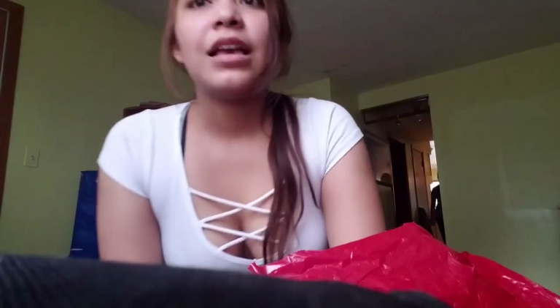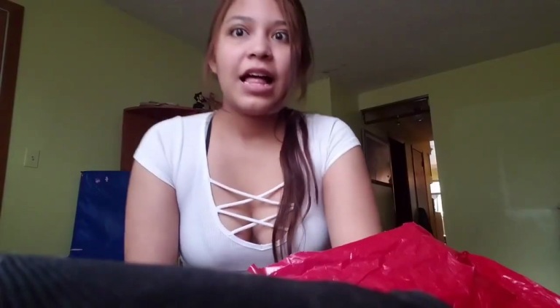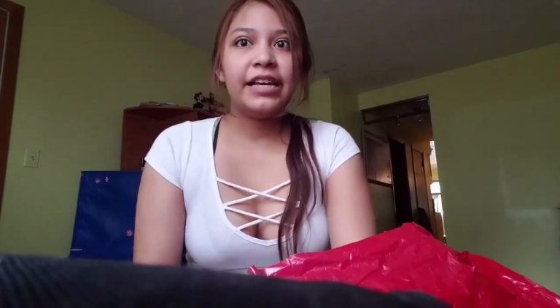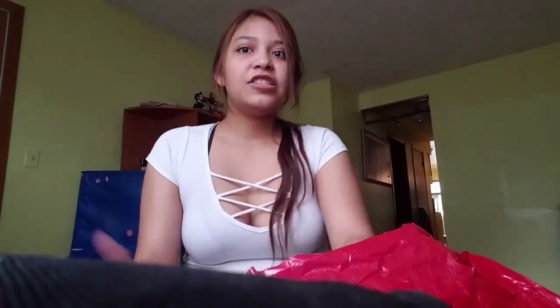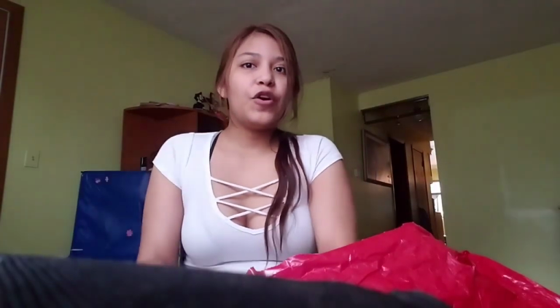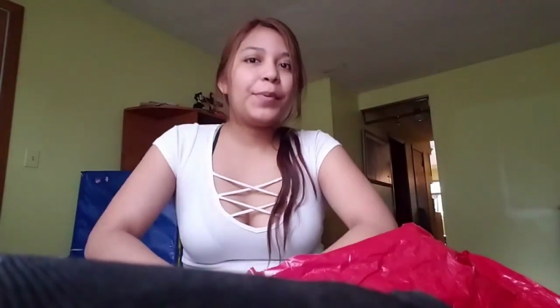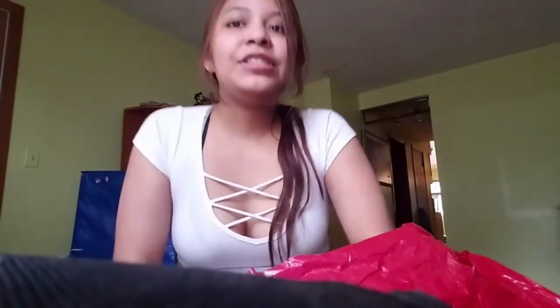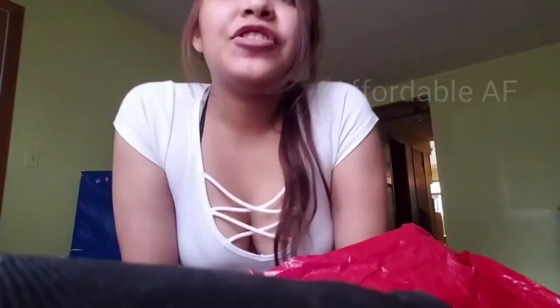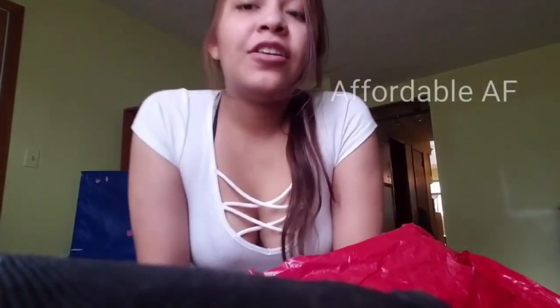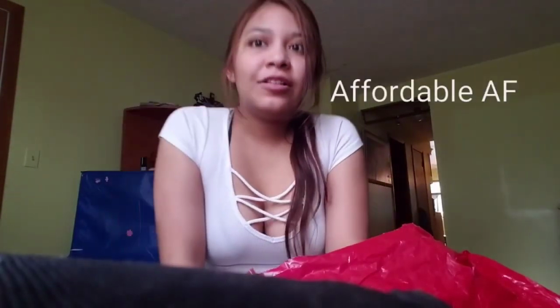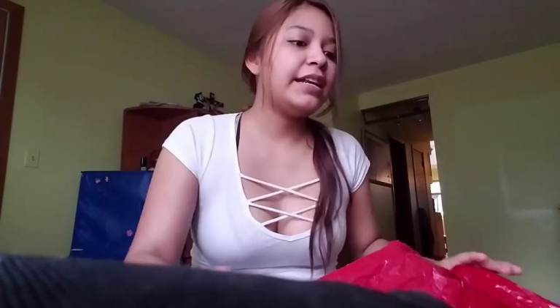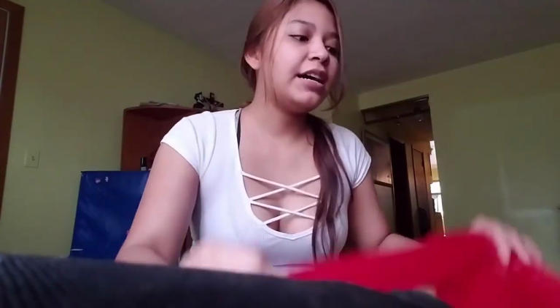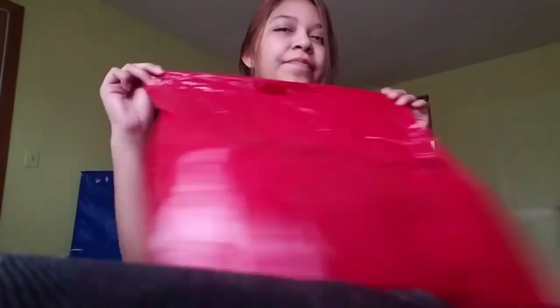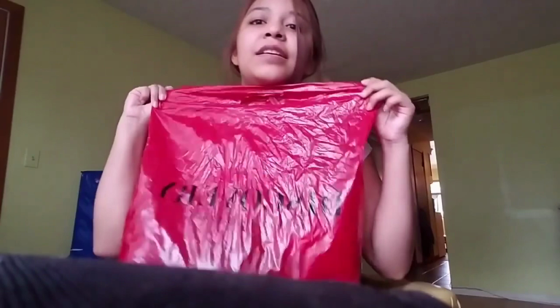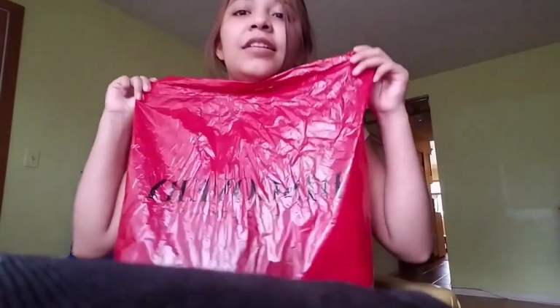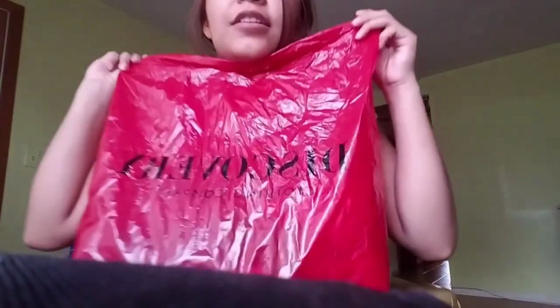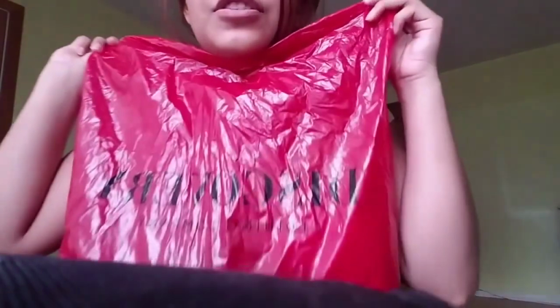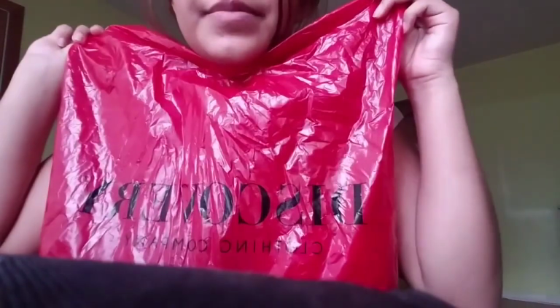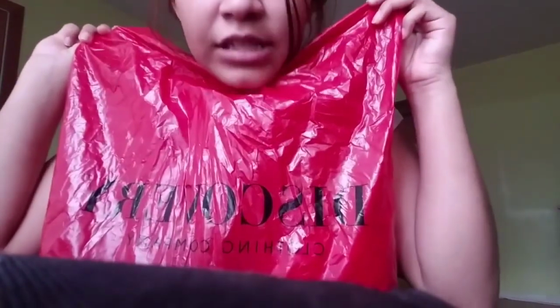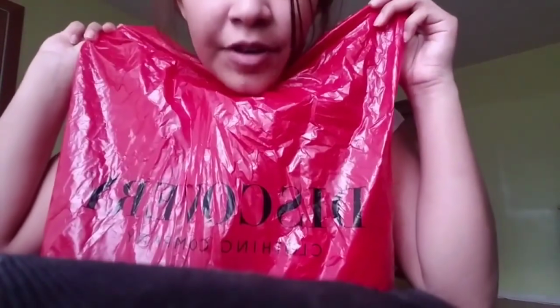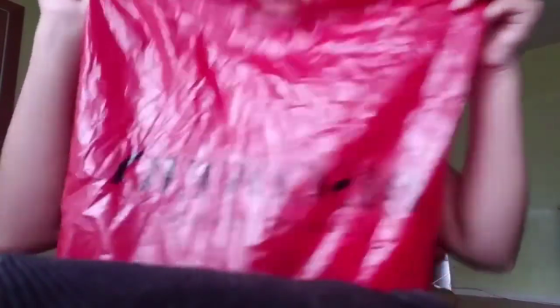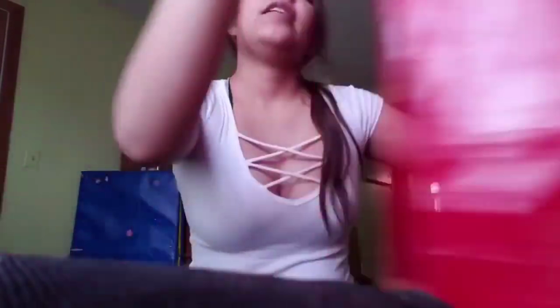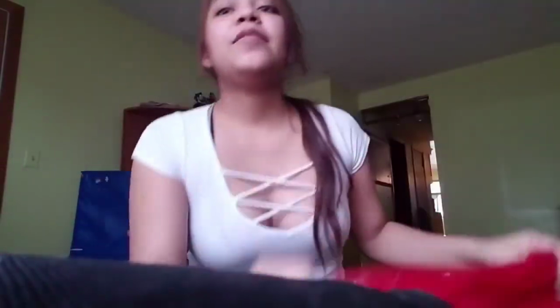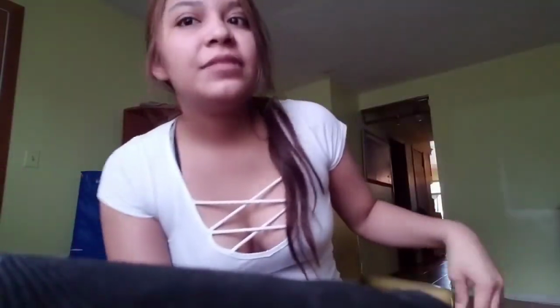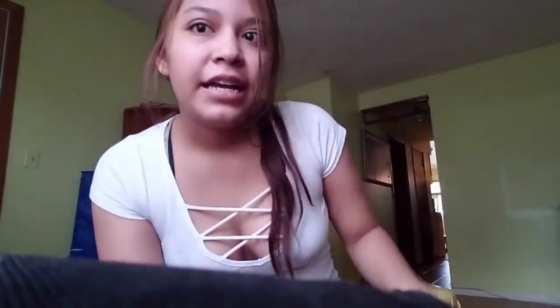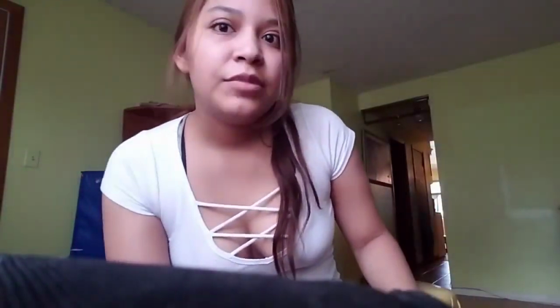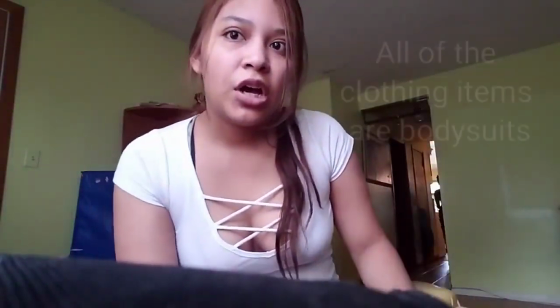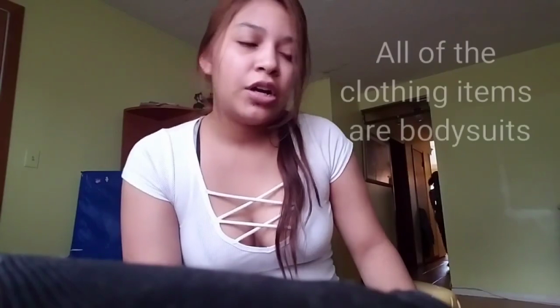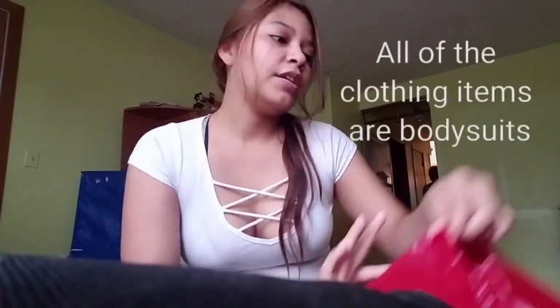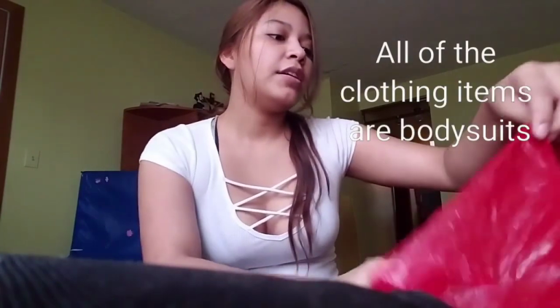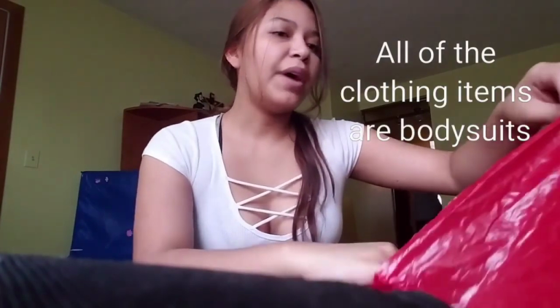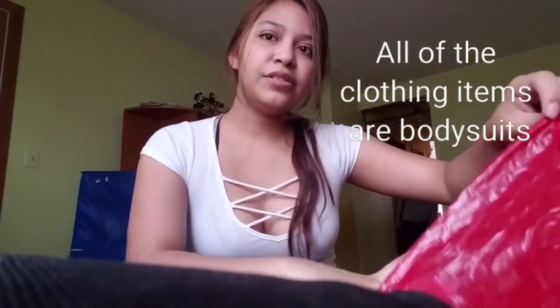Hi guys, so I promised a try-on haul. I got clothes from Discovery and most of these items are body suits.